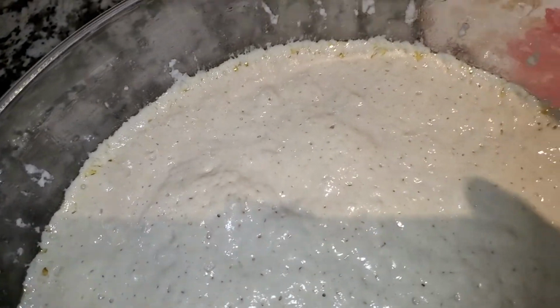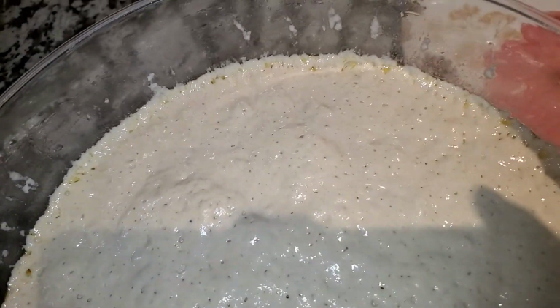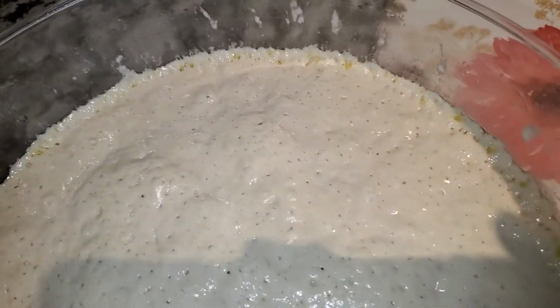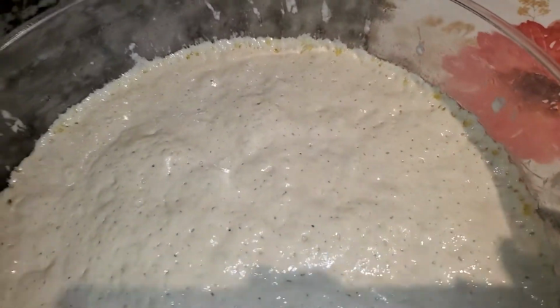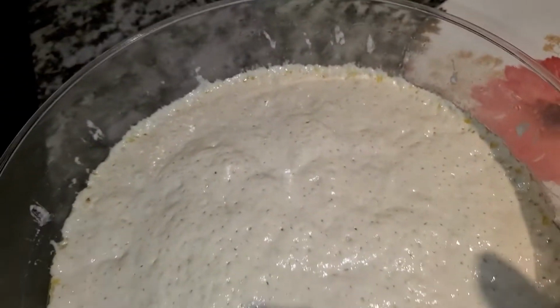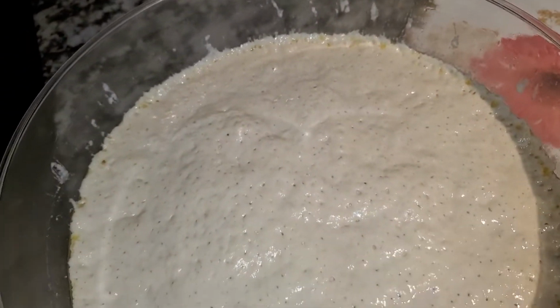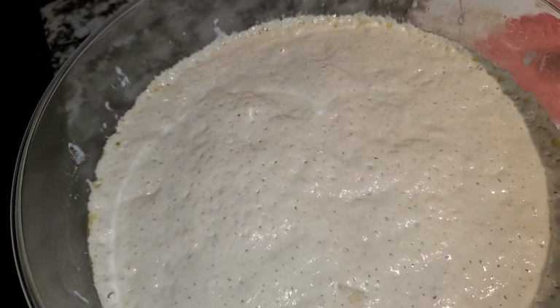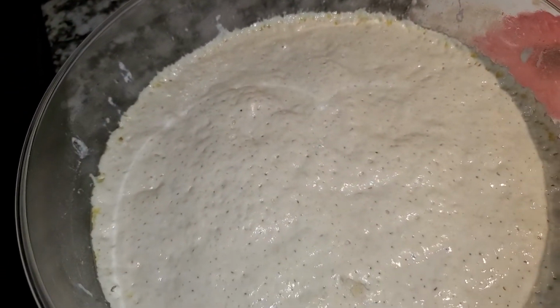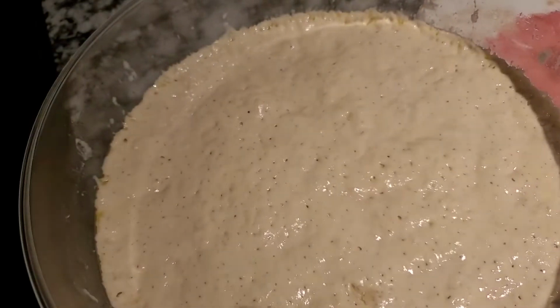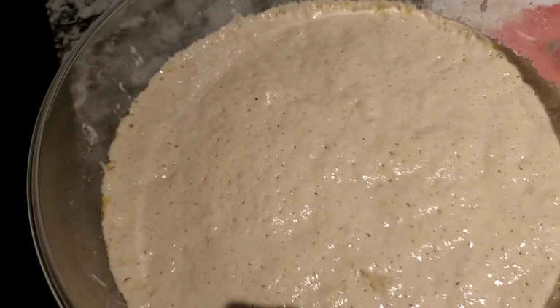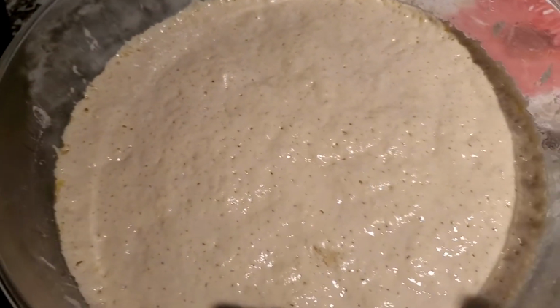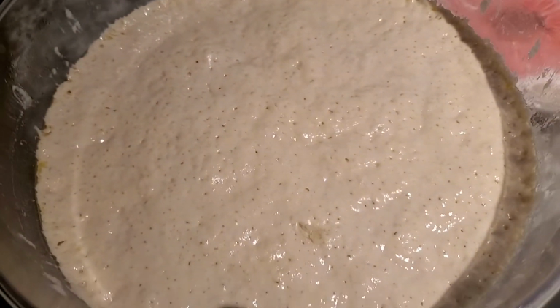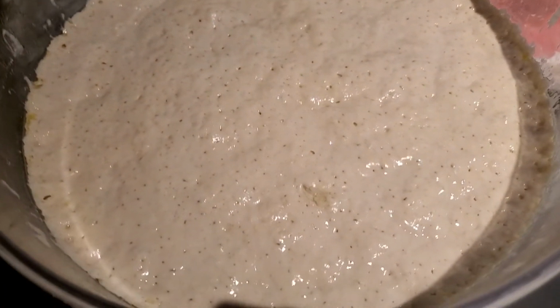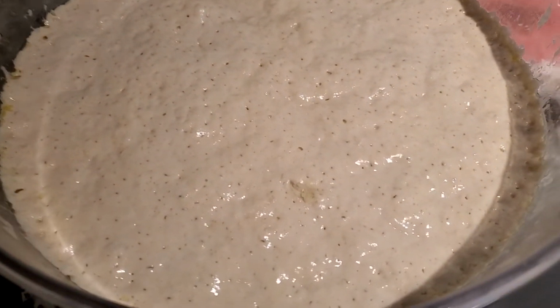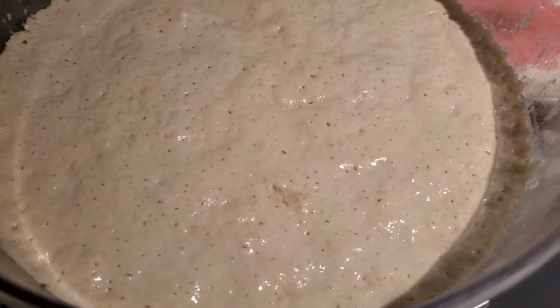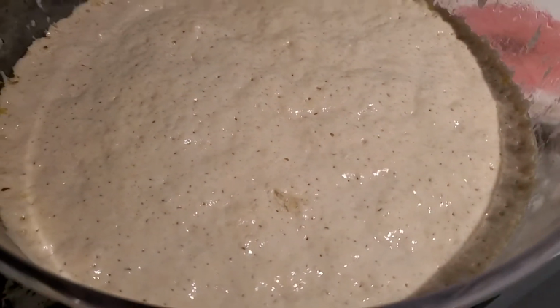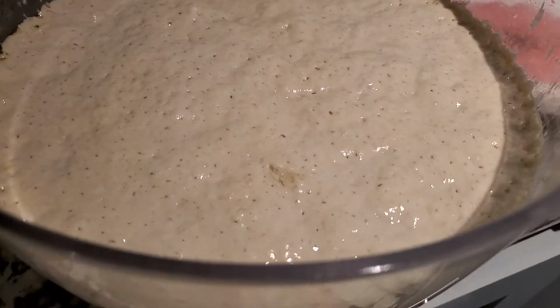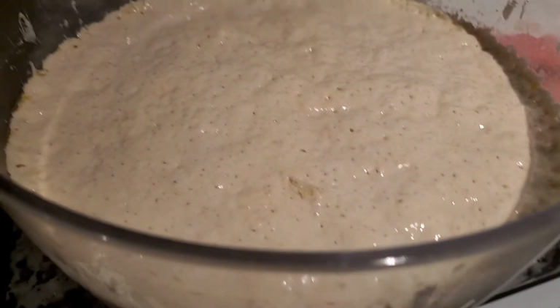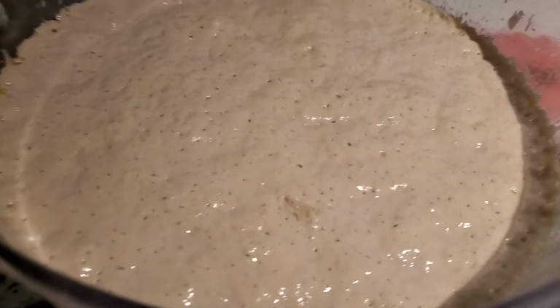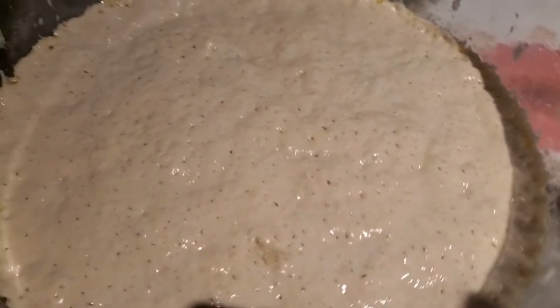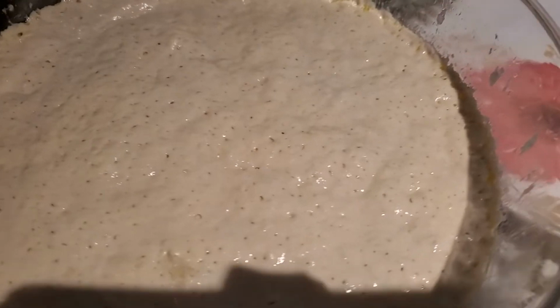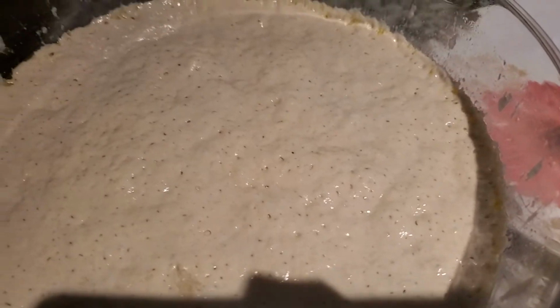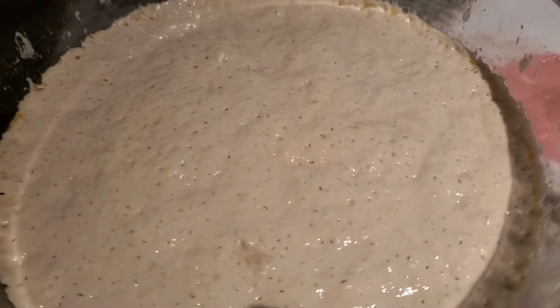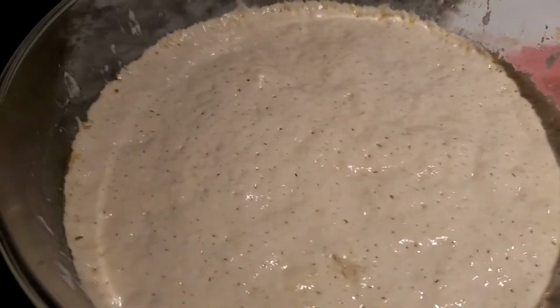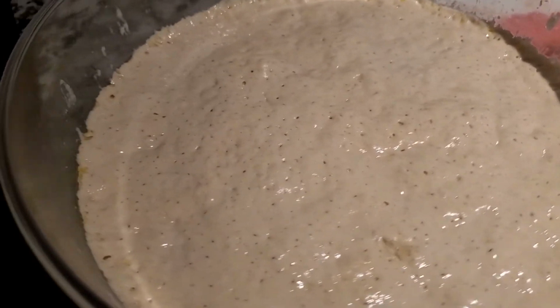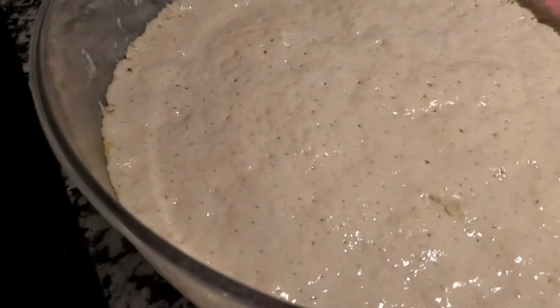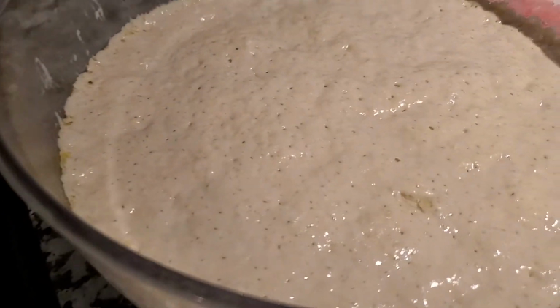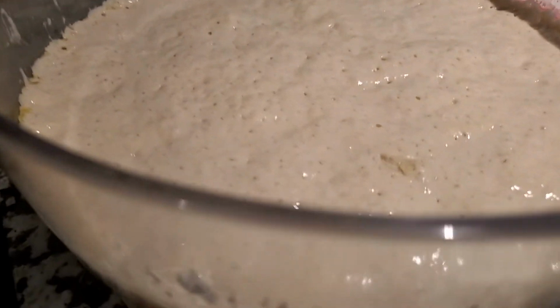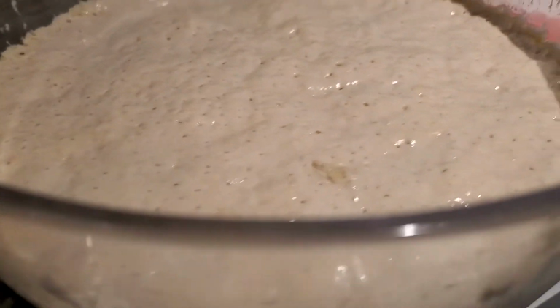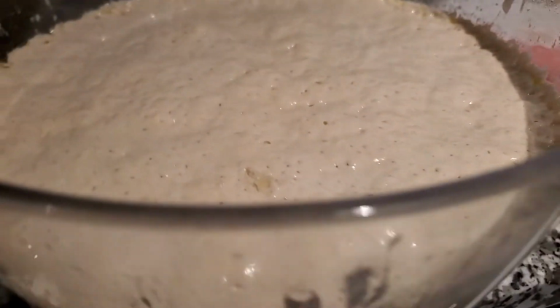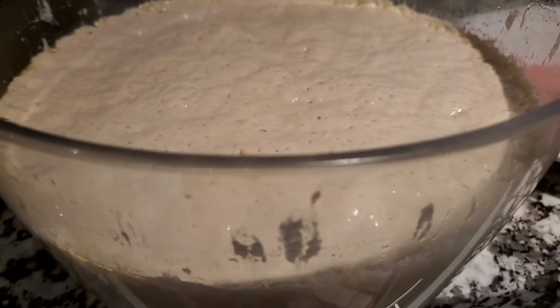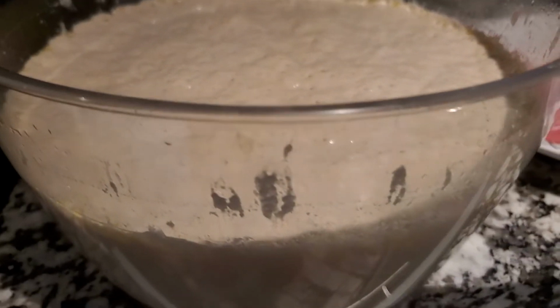Anyway, just showing you my sourdough shenanigans.